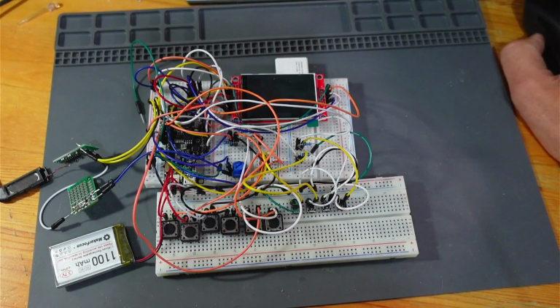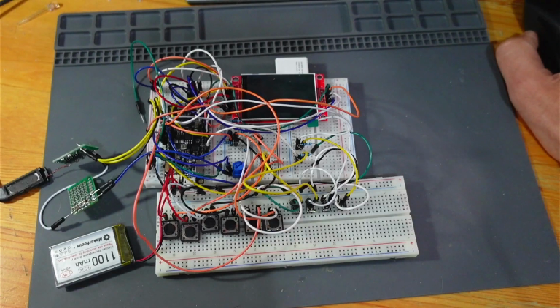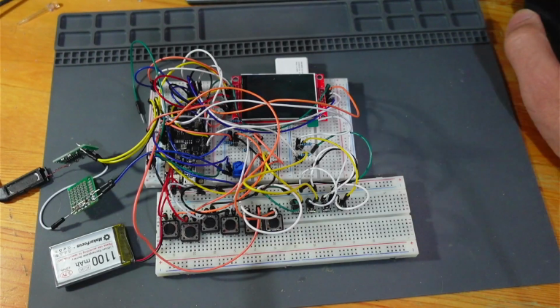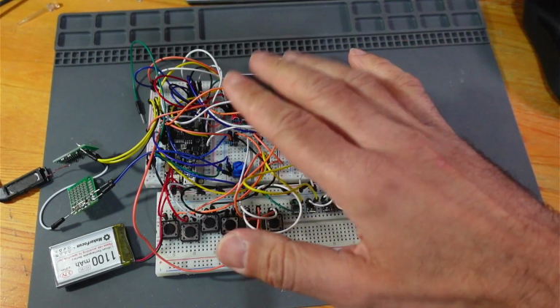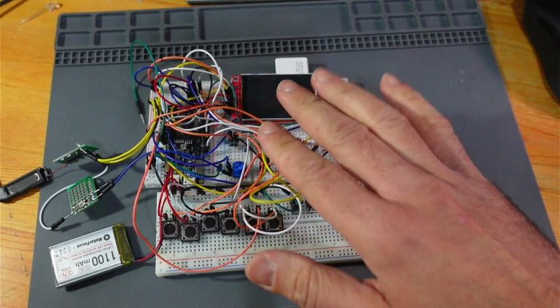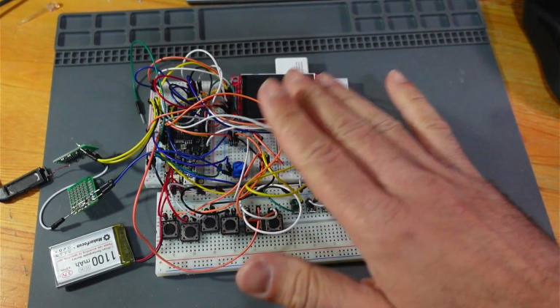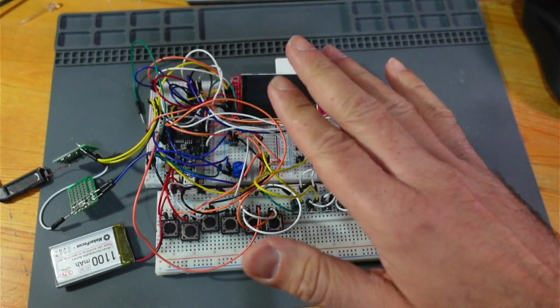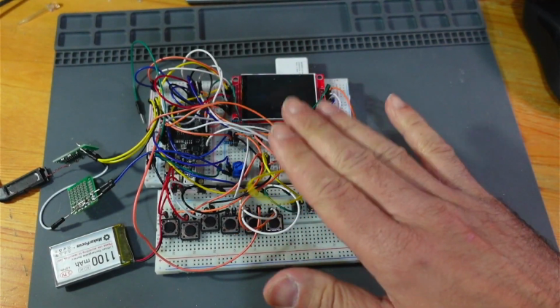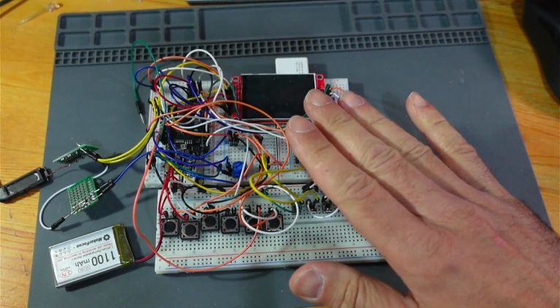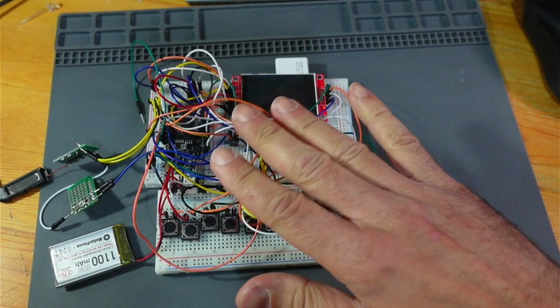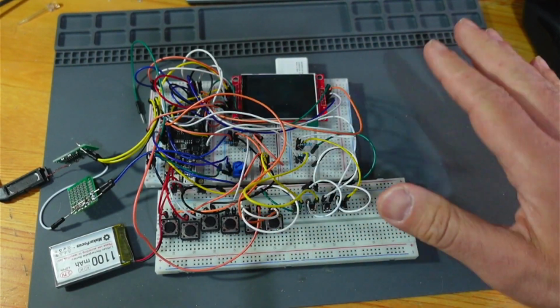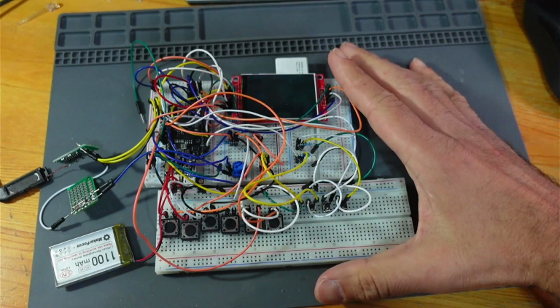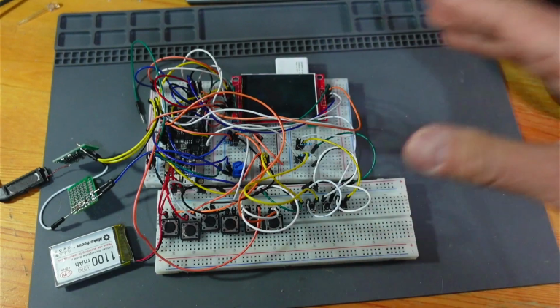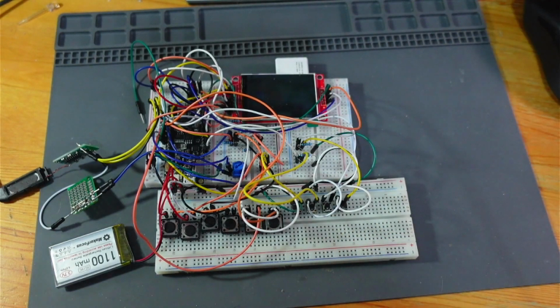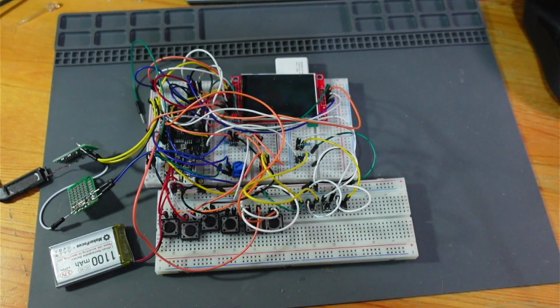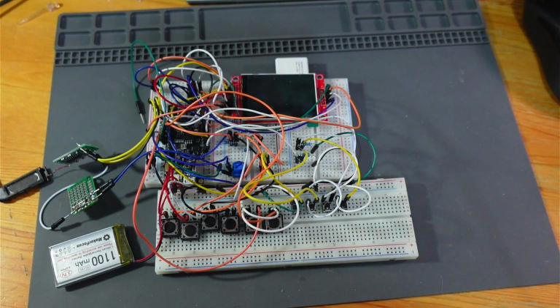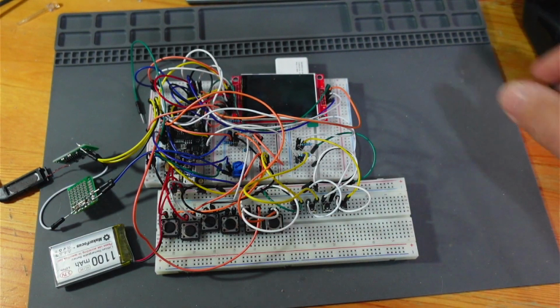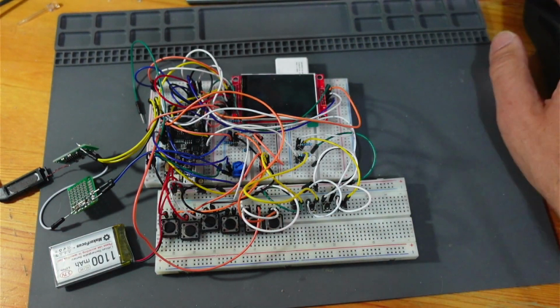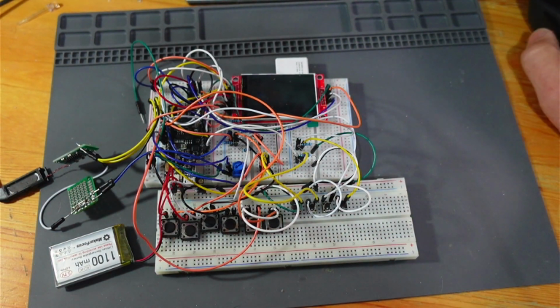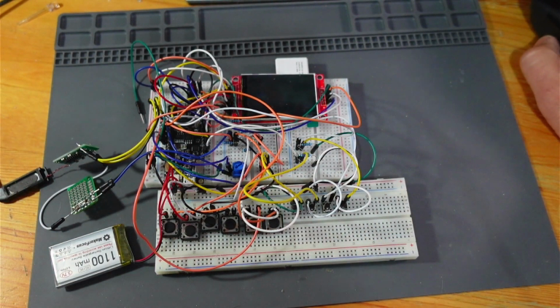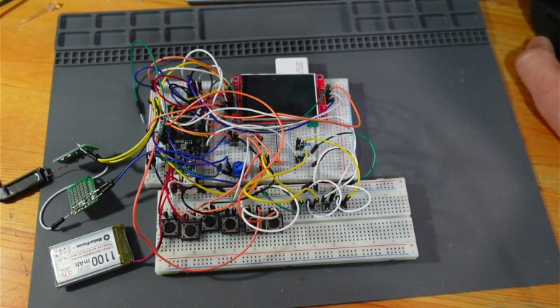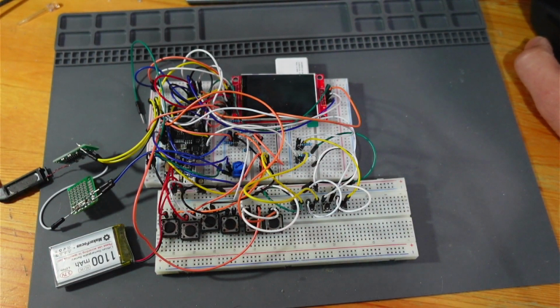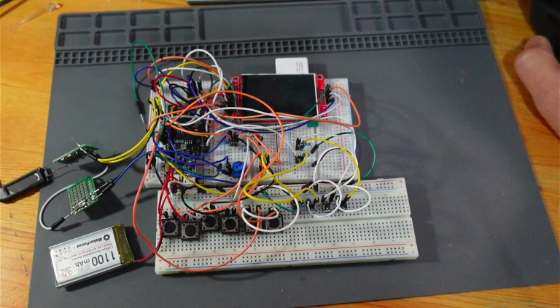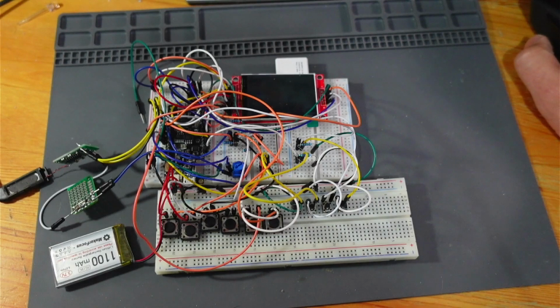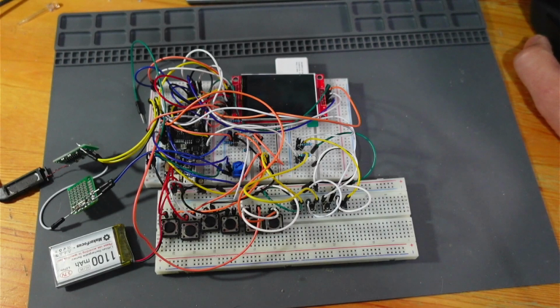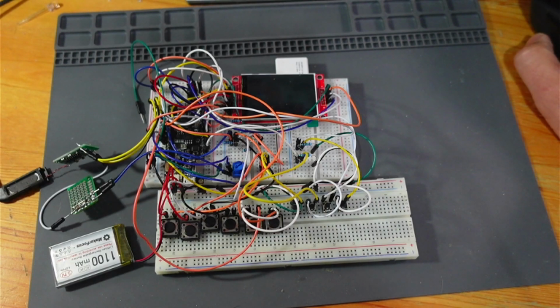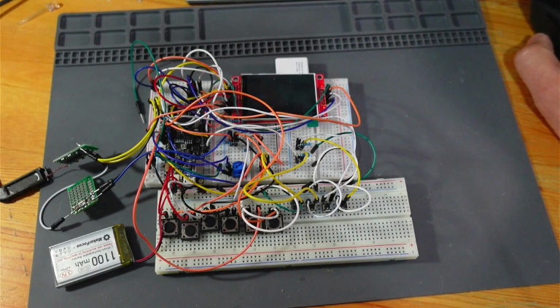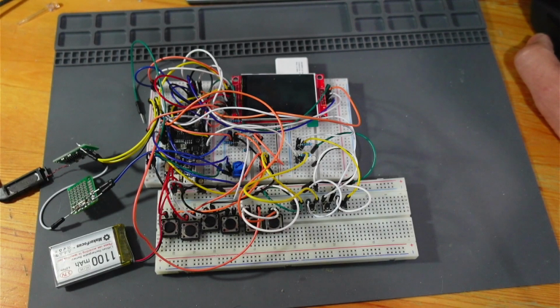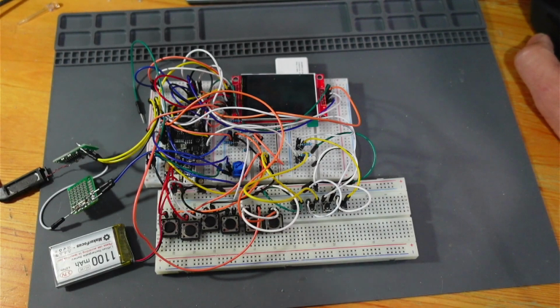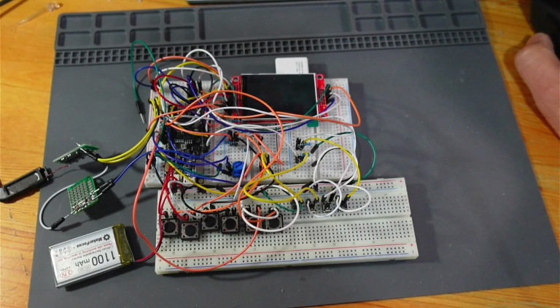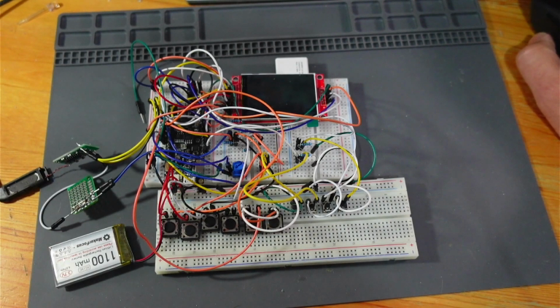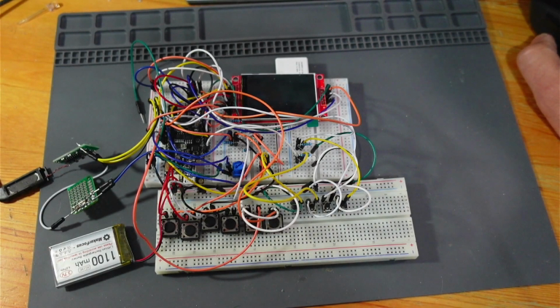Hi there. This Frankenstein monster is O-Droid Girl, a homemade version. I used Billy's DIY Dream Shop and the instructions from there — I'll put the link in the description.